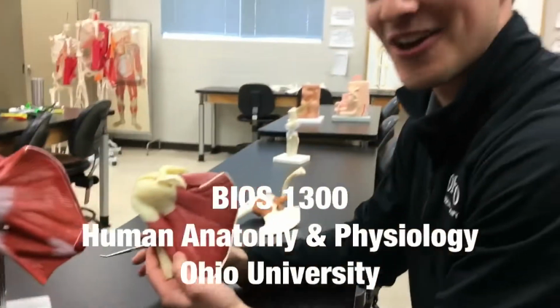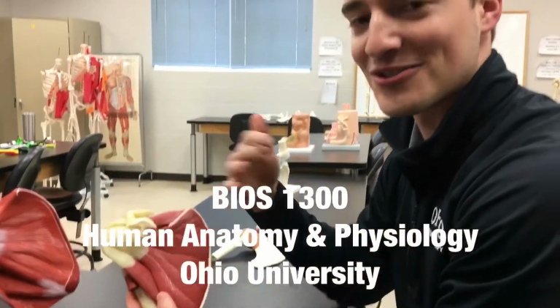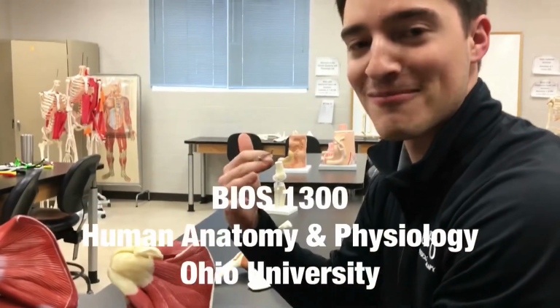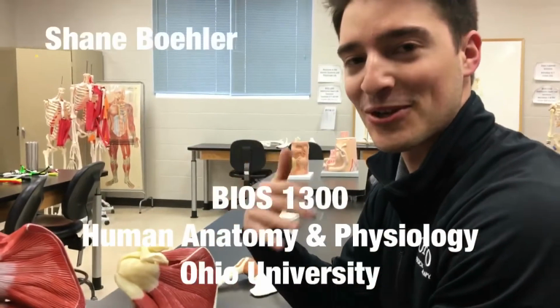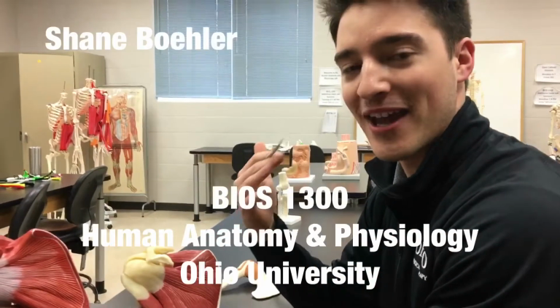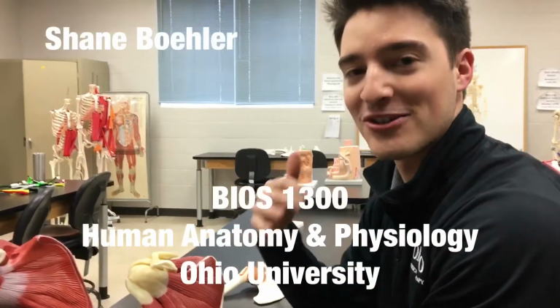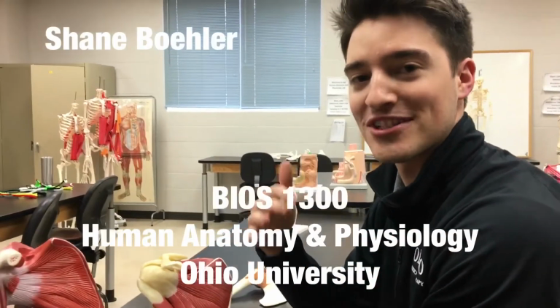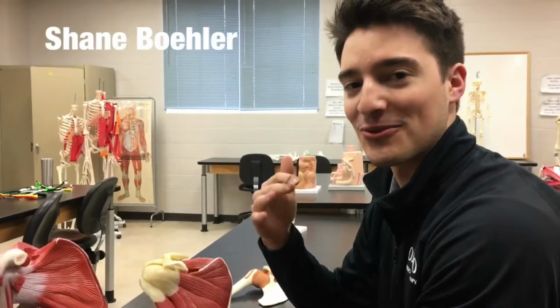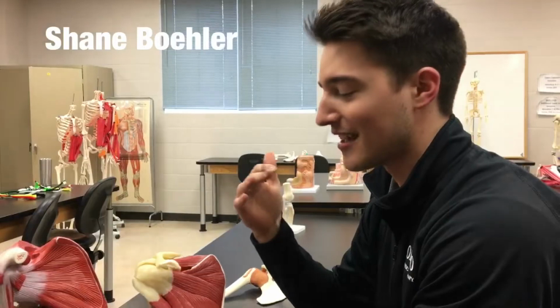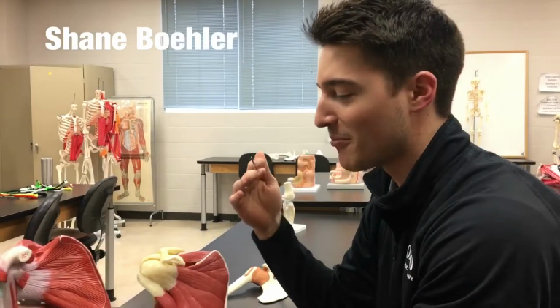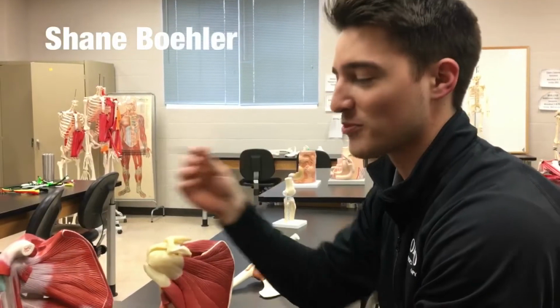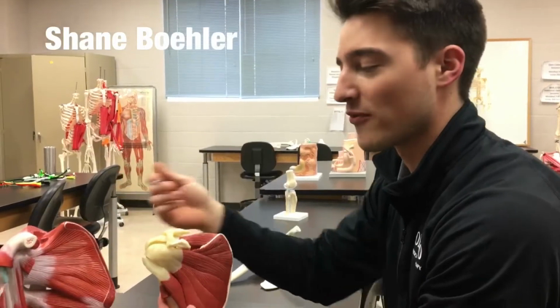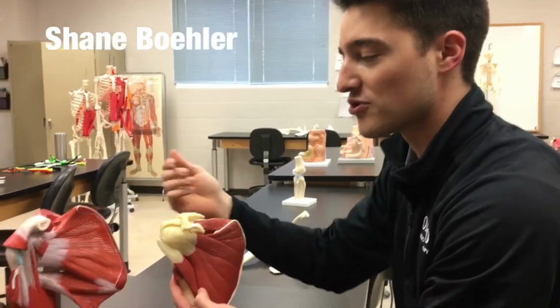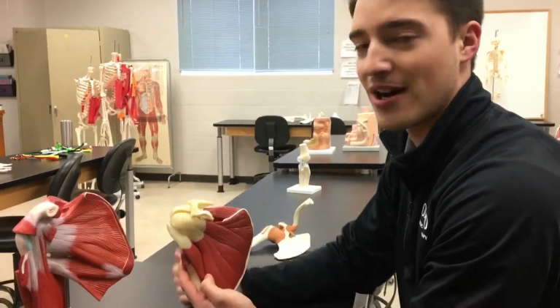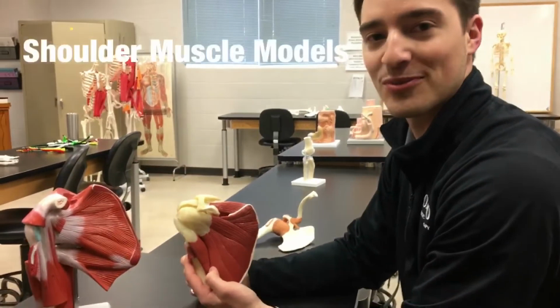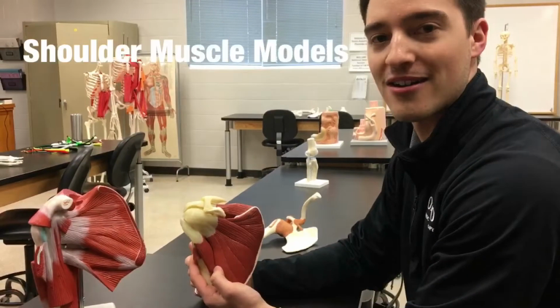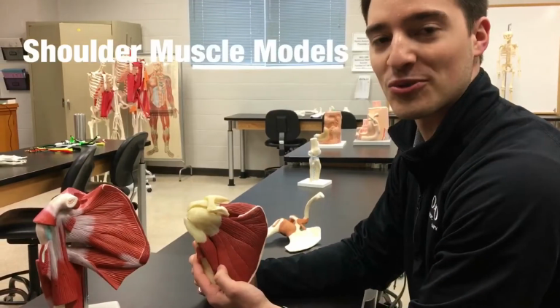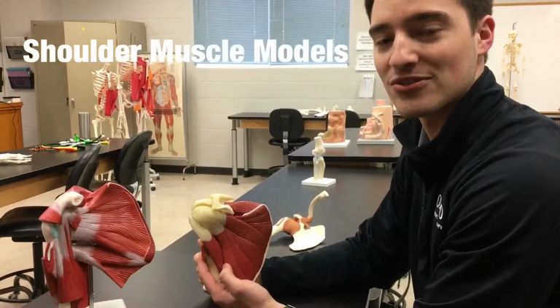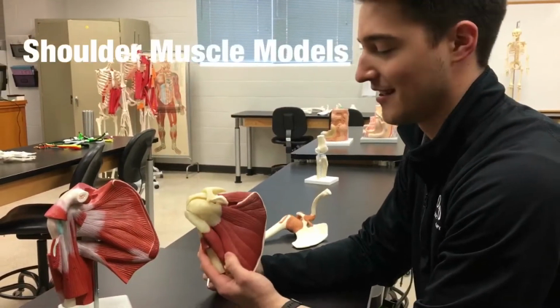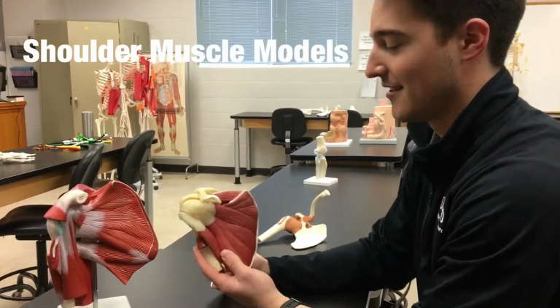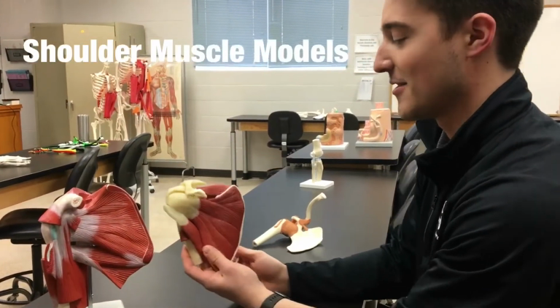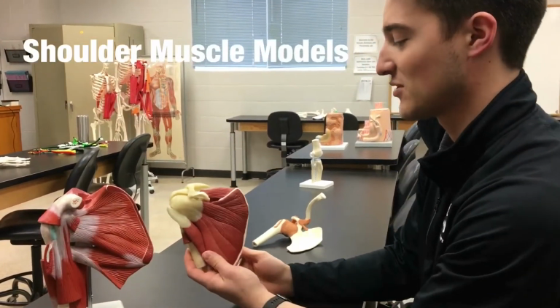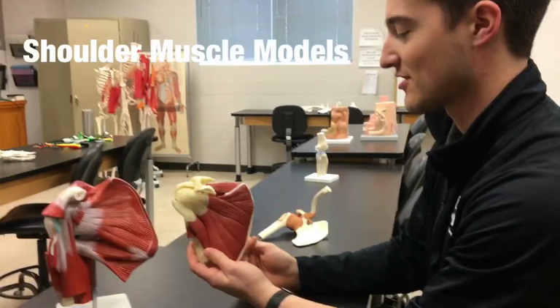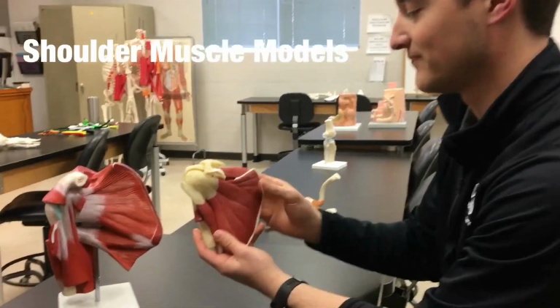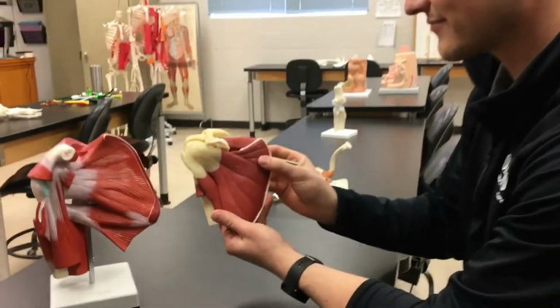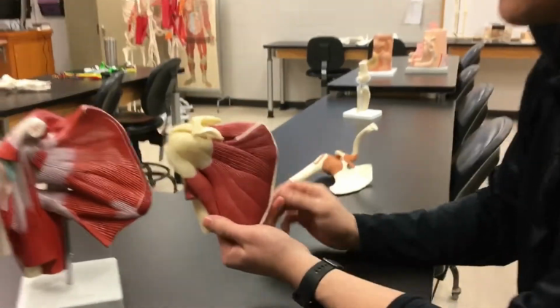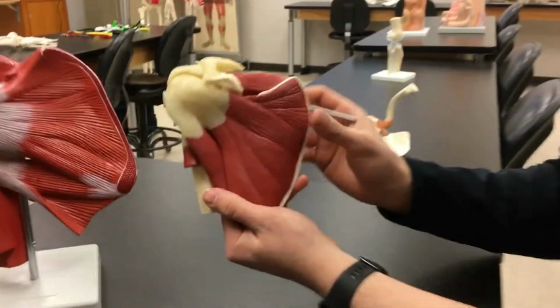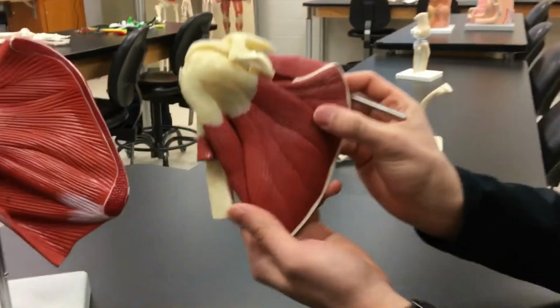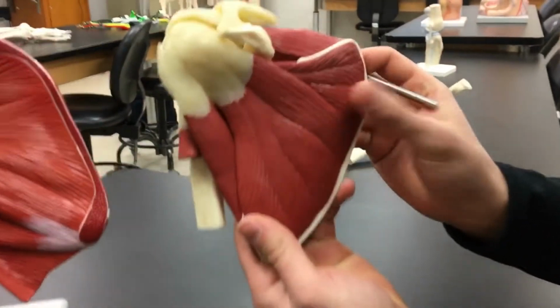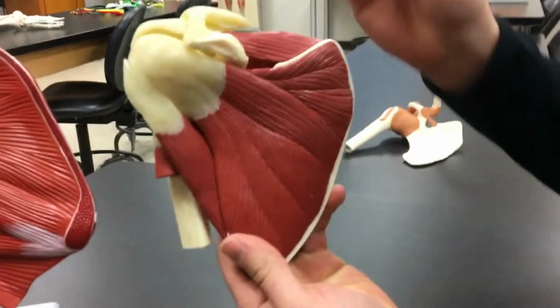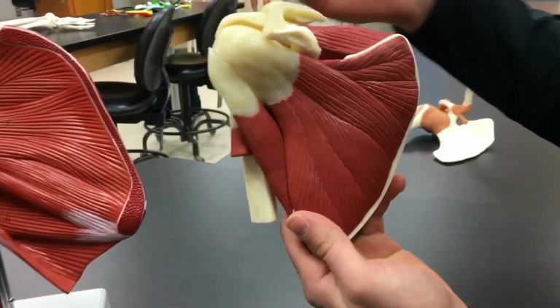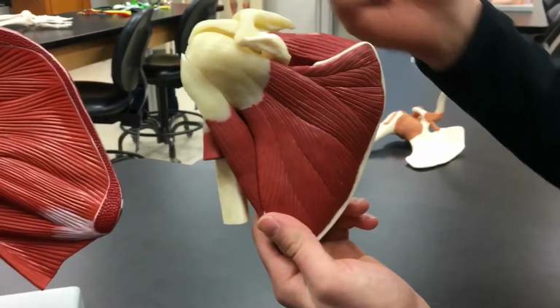All right, so it's Shane Buehler. We're back in the BIOS 1300/1310 lab. We're going to be going over the shoulder models with the shoulder muscles. Let's get started.